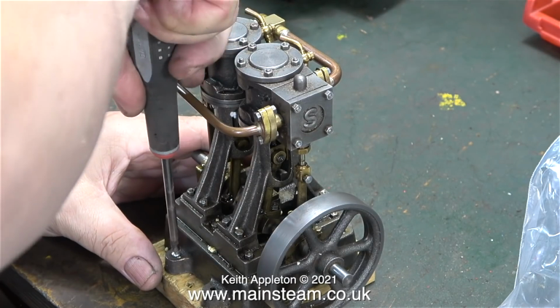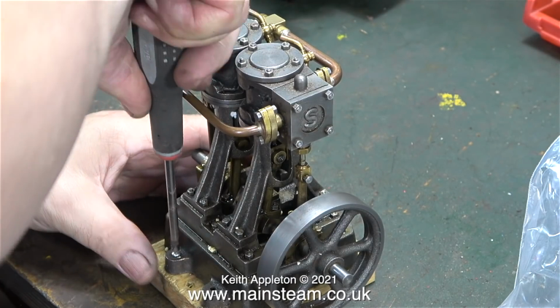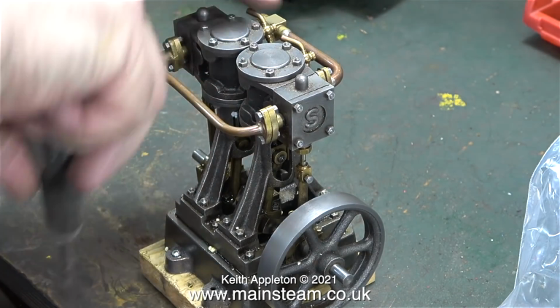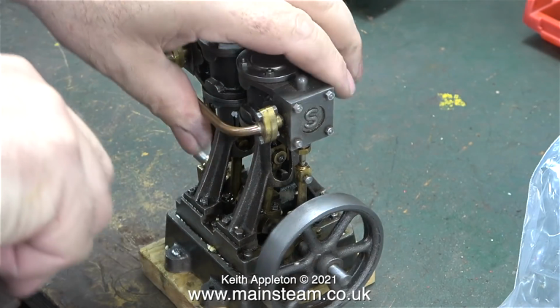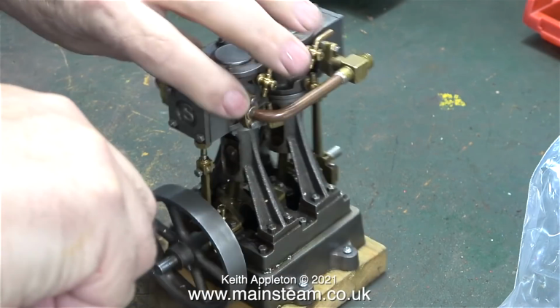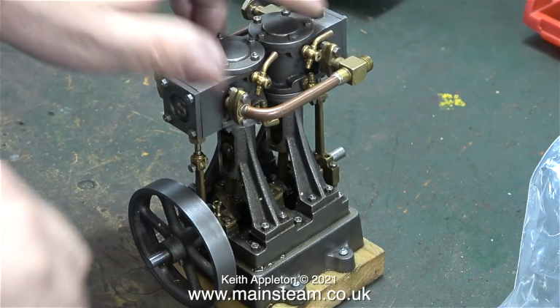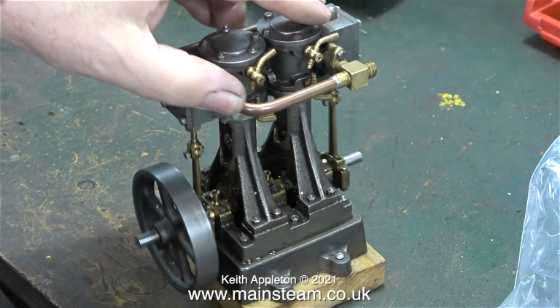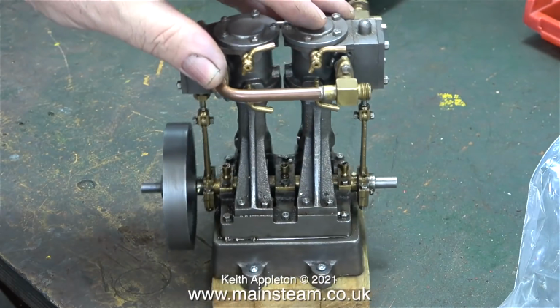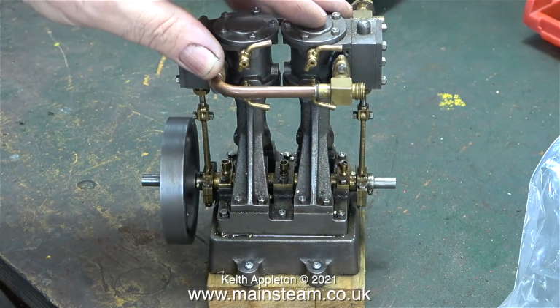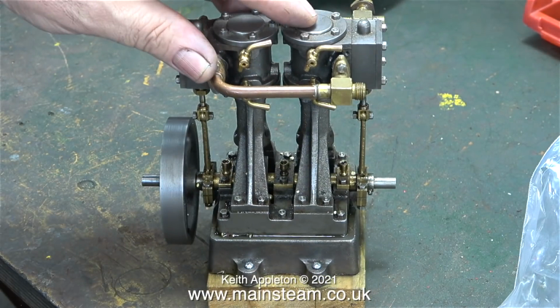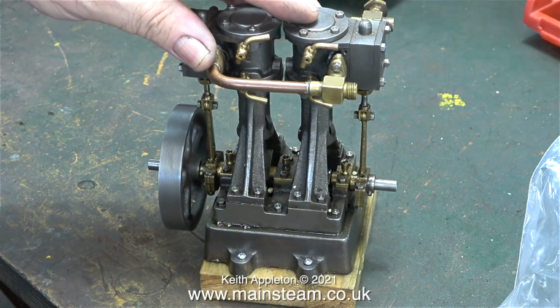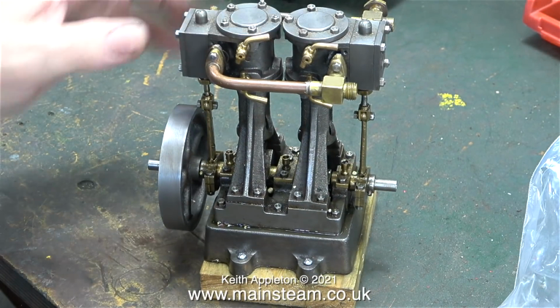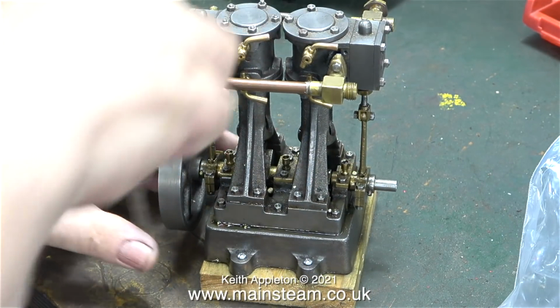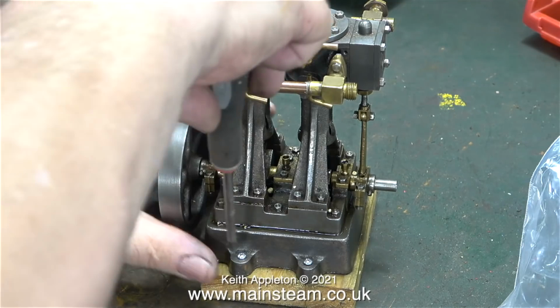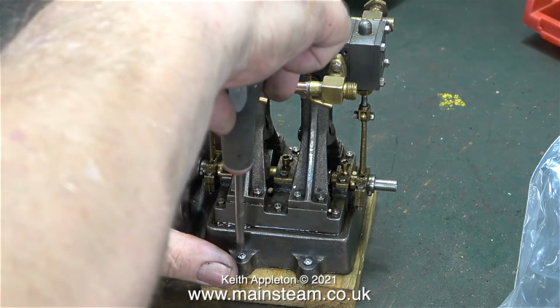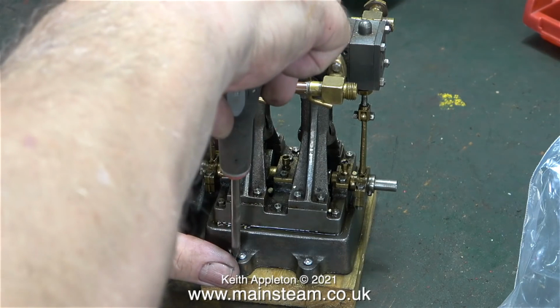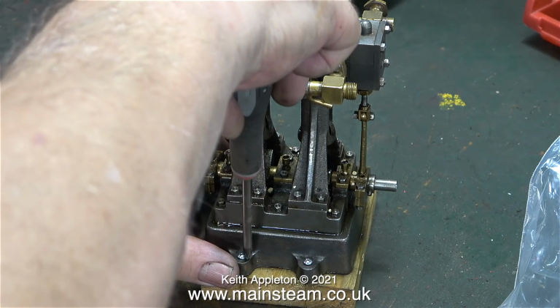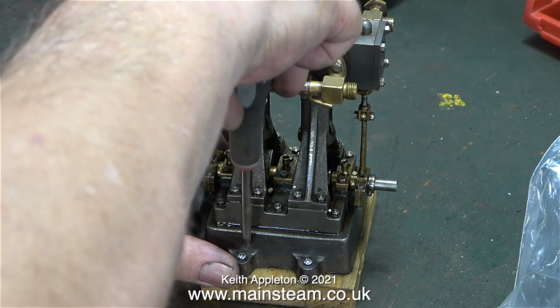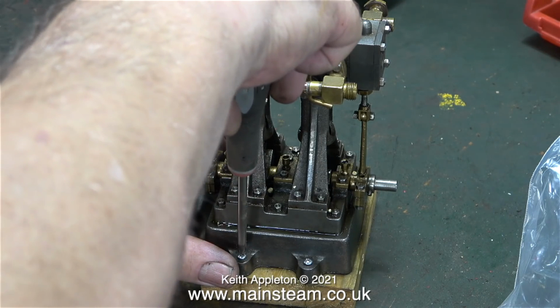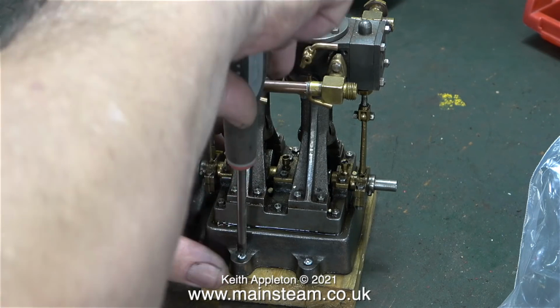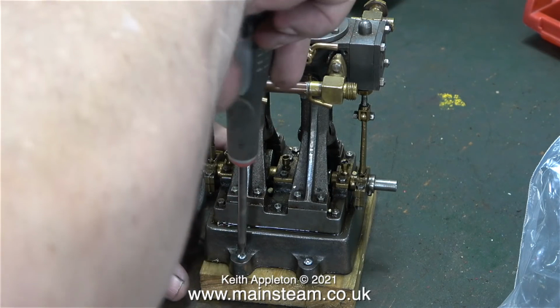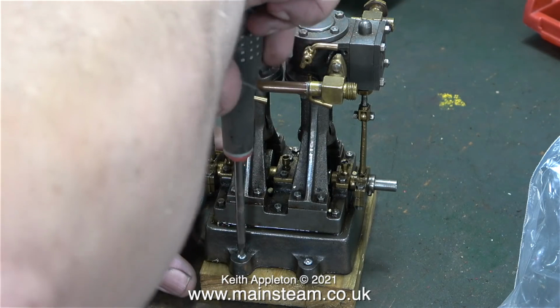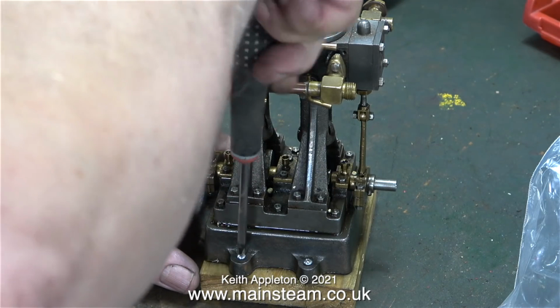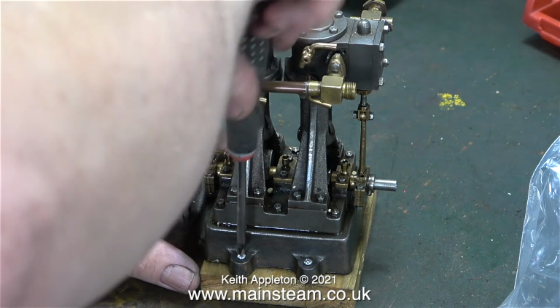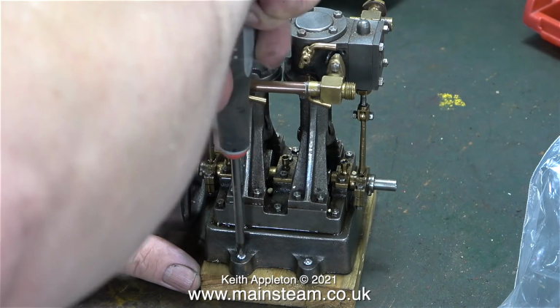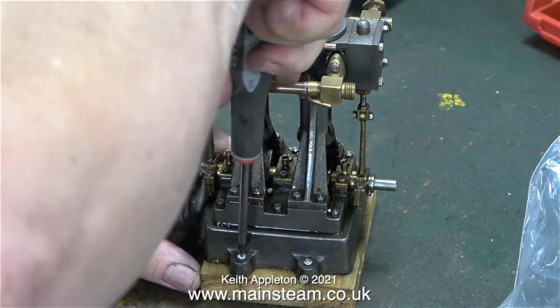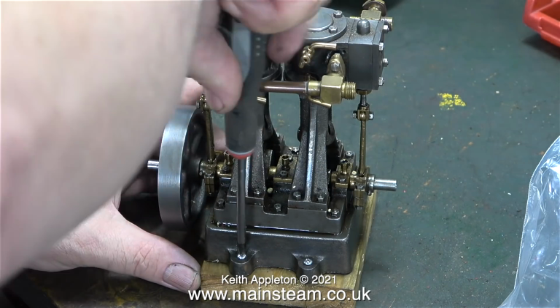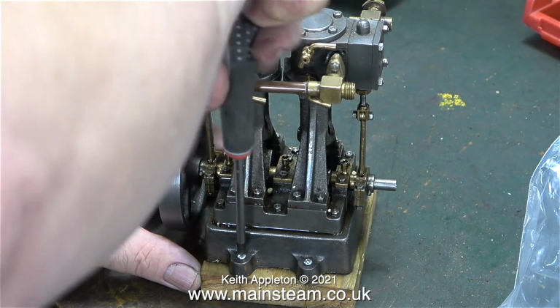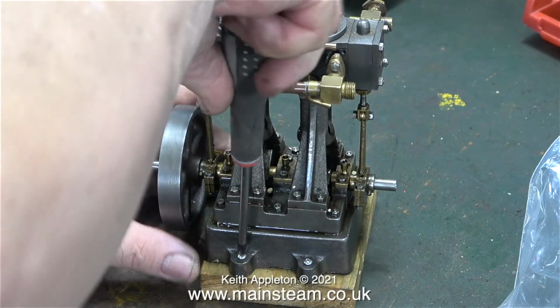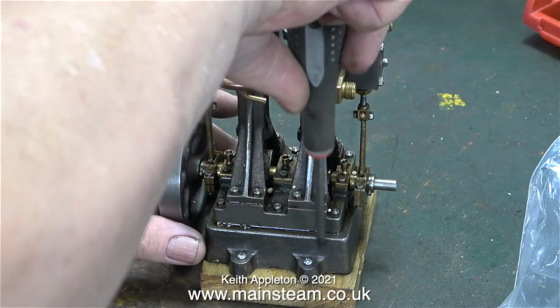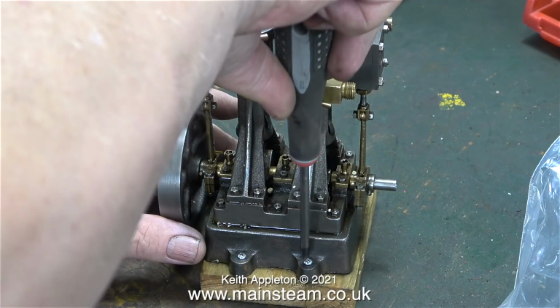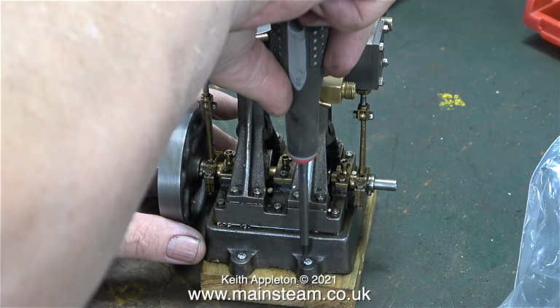This is early days in this series — I'm still waiting for some more parts to arrive from America. What I'm doing at the moment is just making sure that the engine is firmly screwed down to the board so it doesn't rattle about.